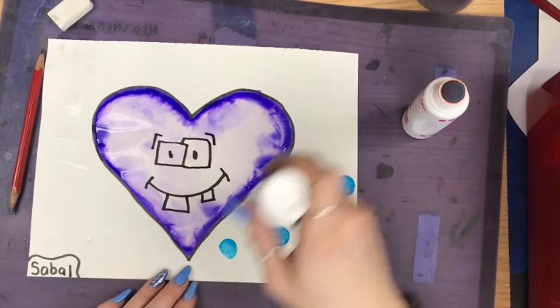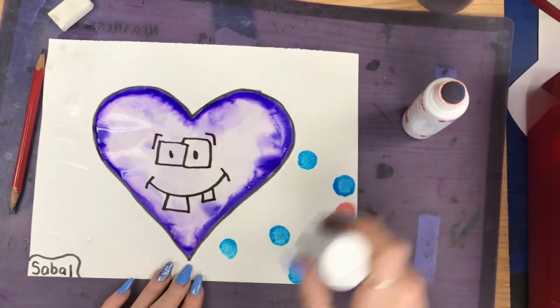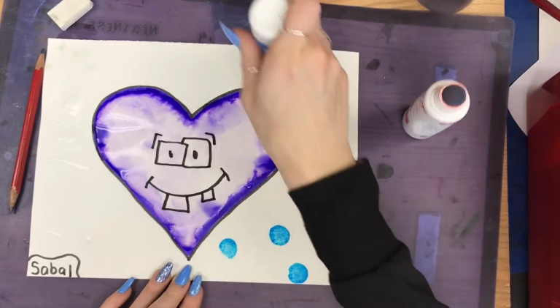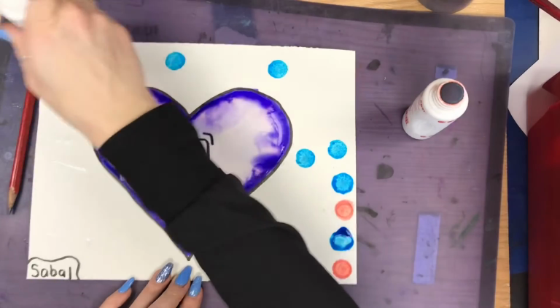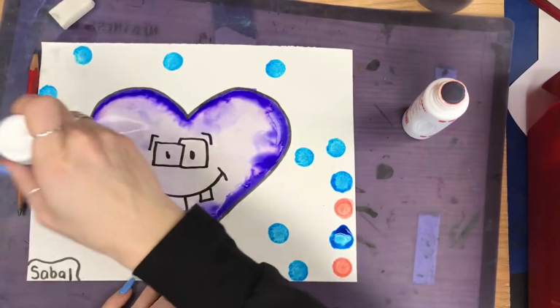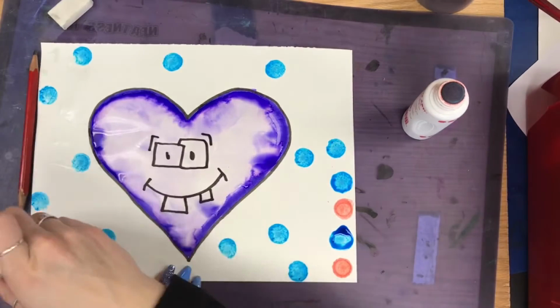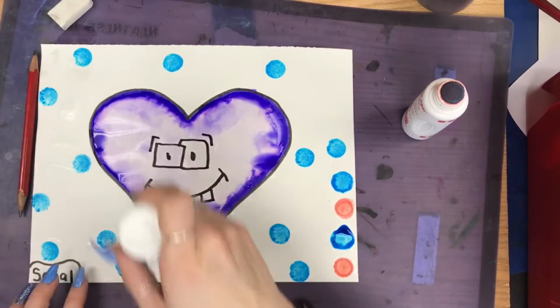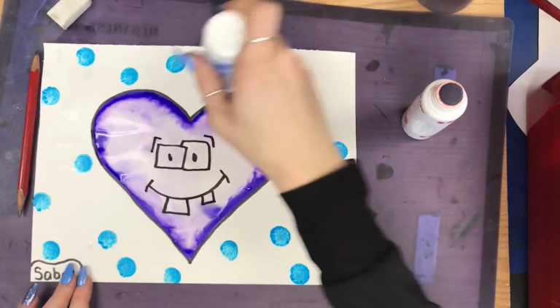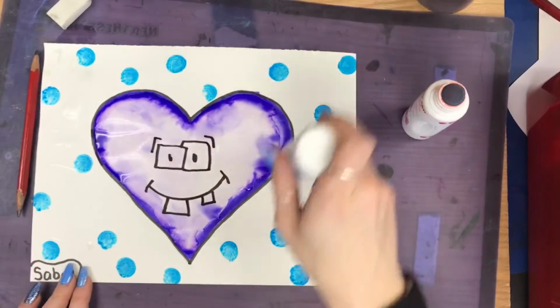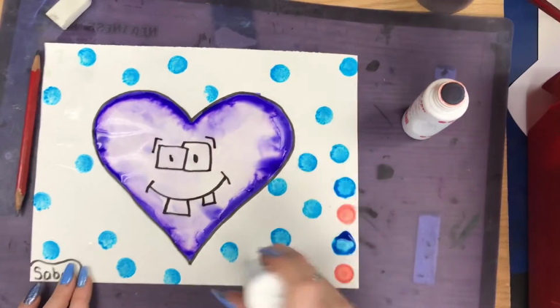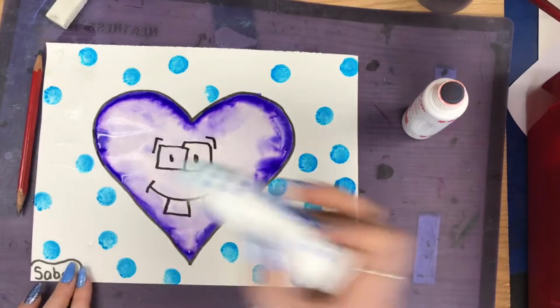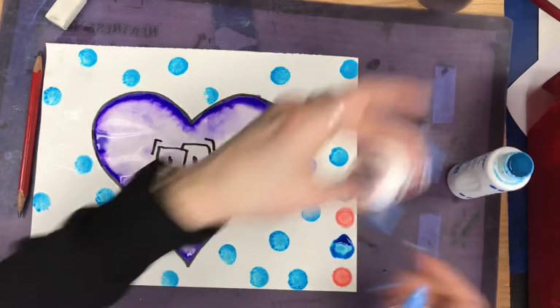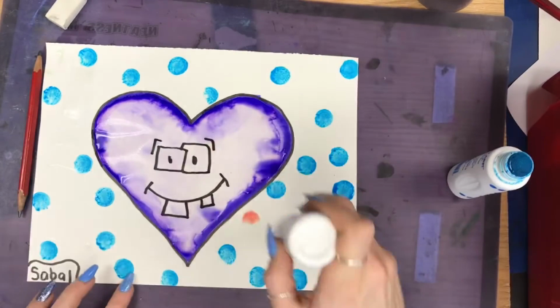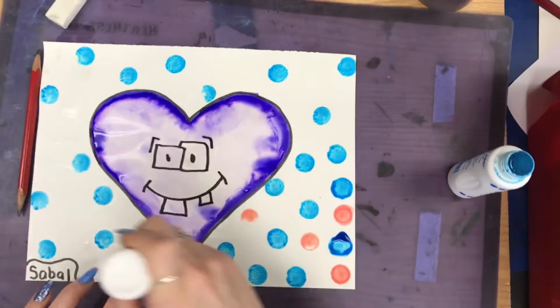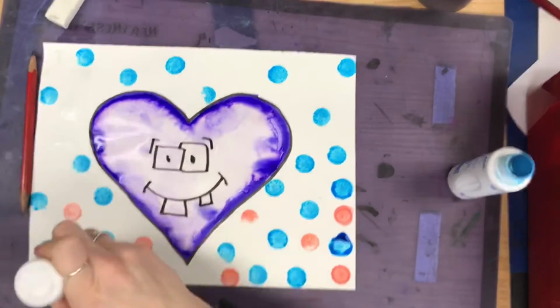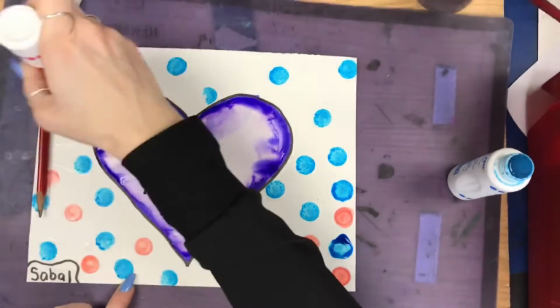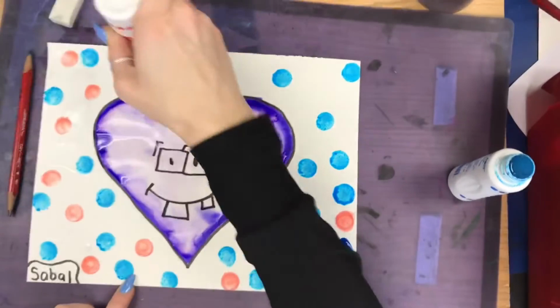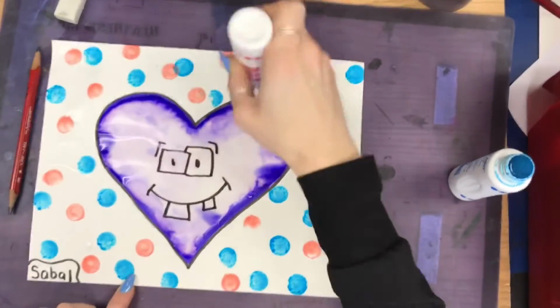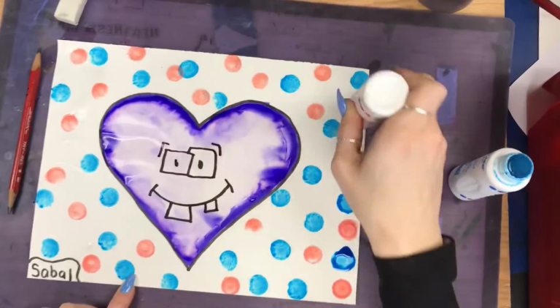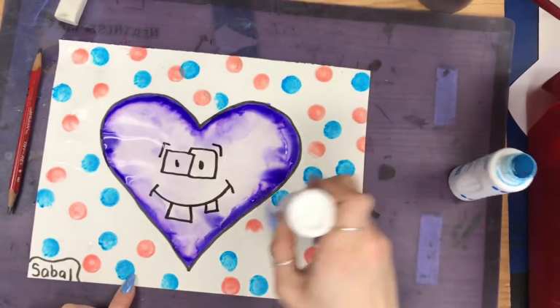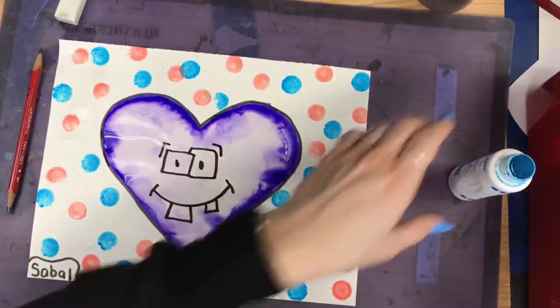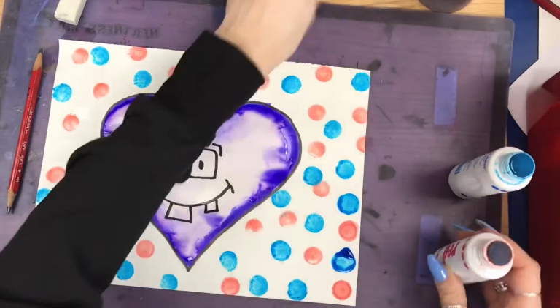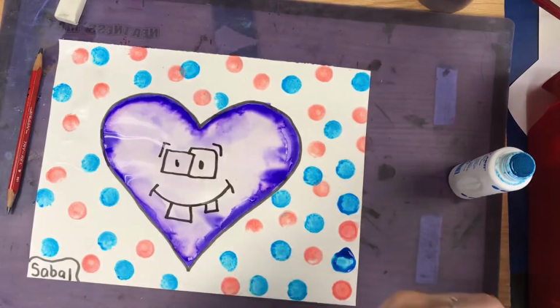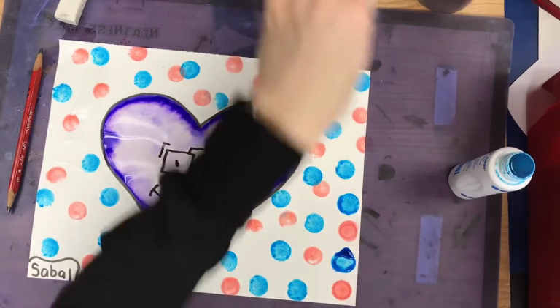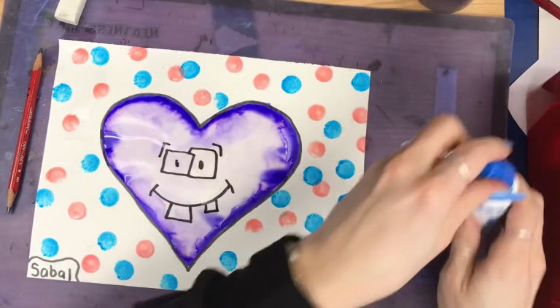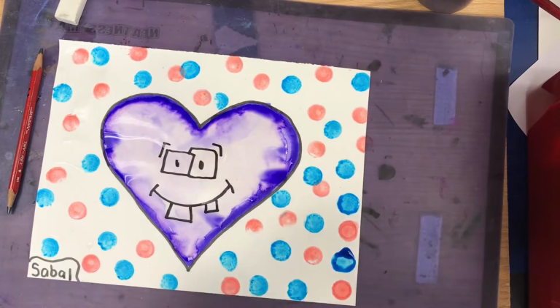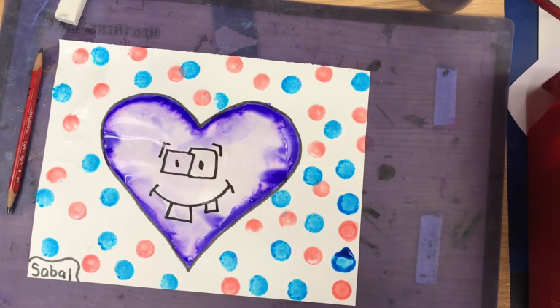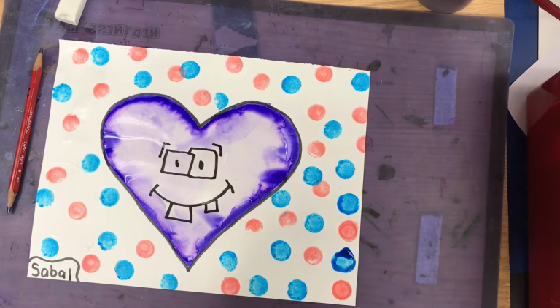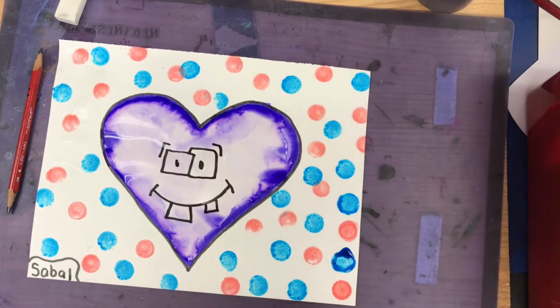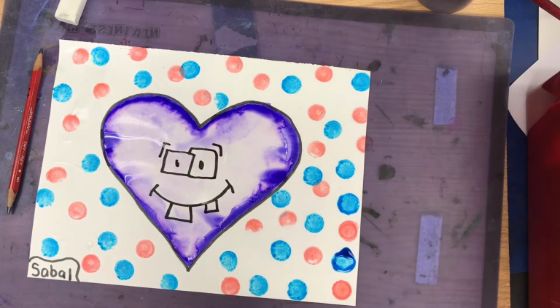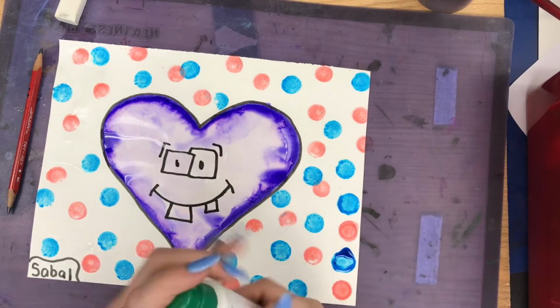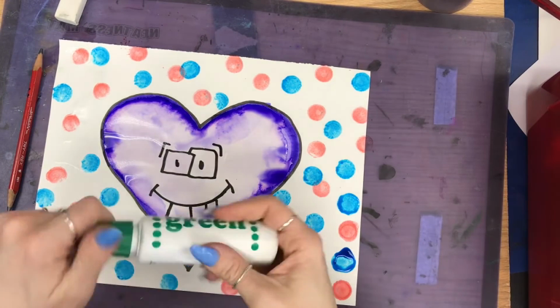Now the last thing you're gonna do is use the bingo dabbers to dot in the background, making little circles. Try to get all around your entire background. You can use more than one color if you'd like — just make sure you put the correct lid on the correct dabber.